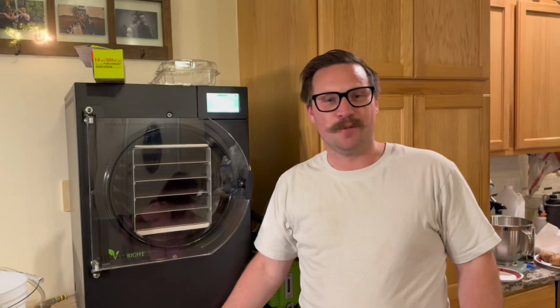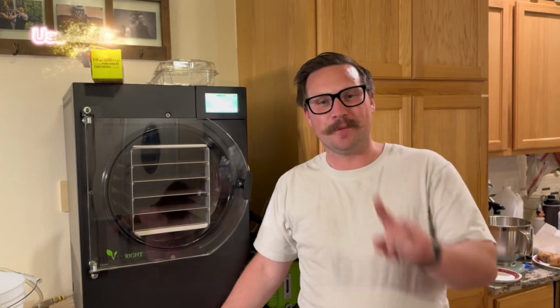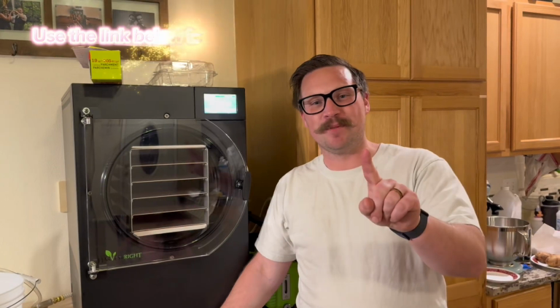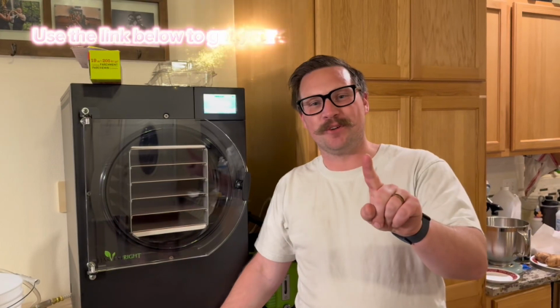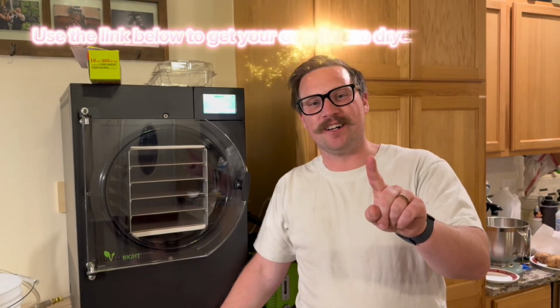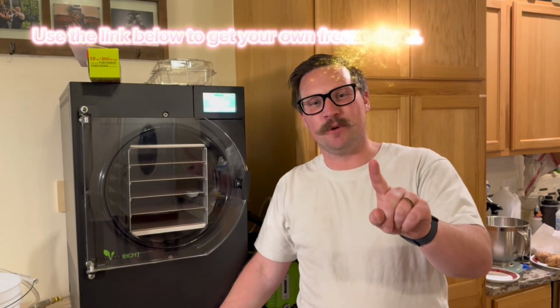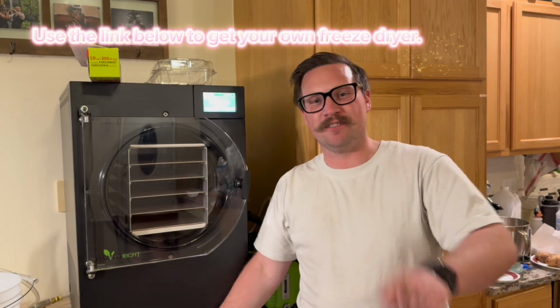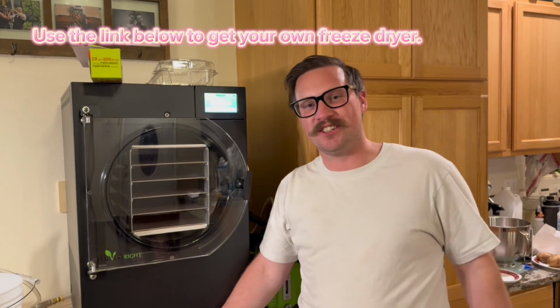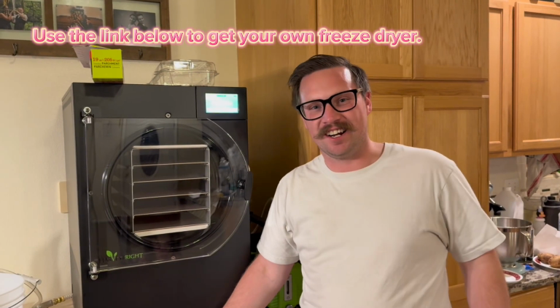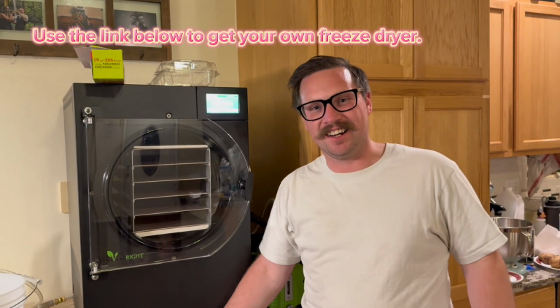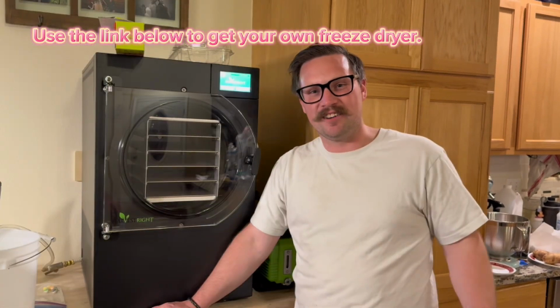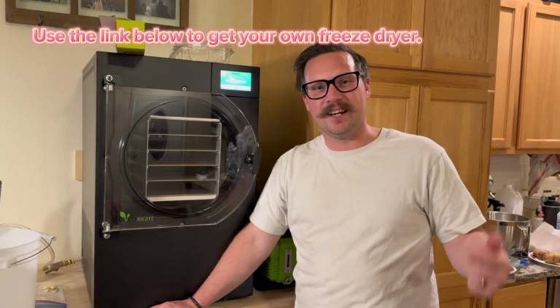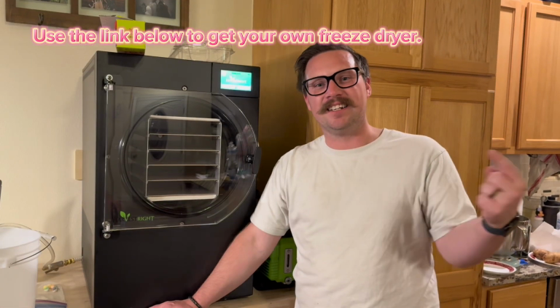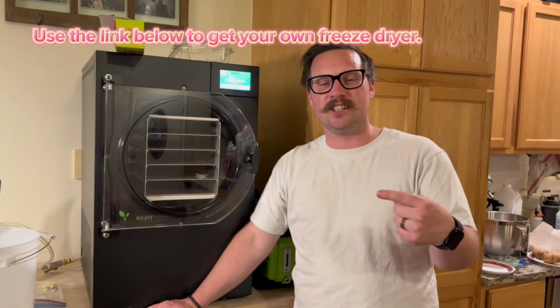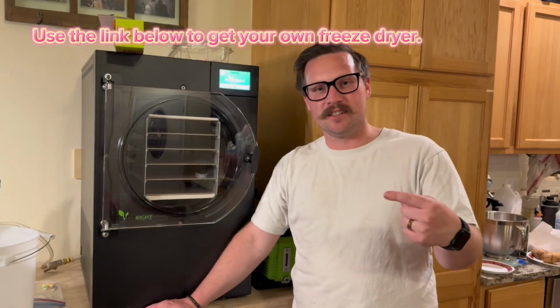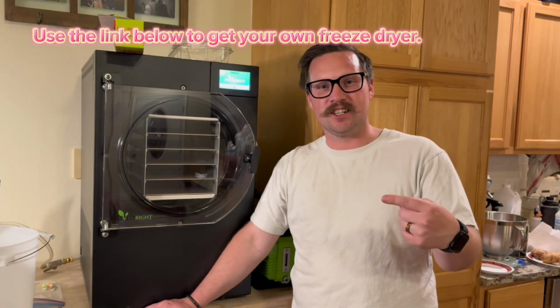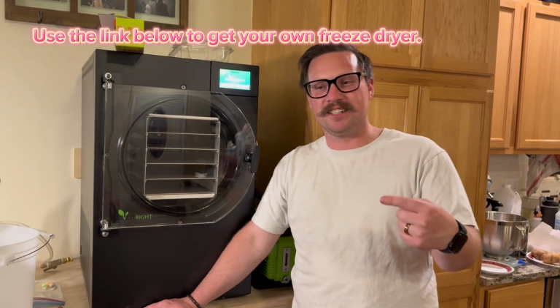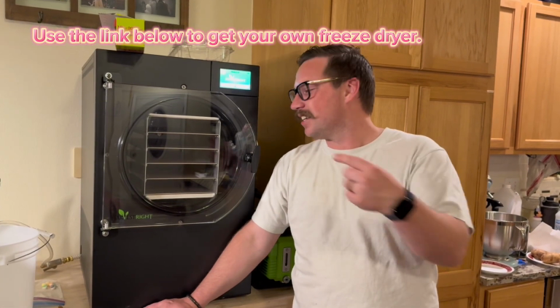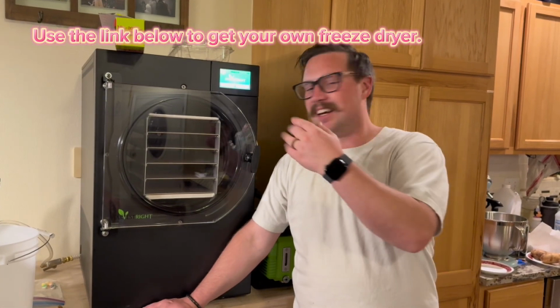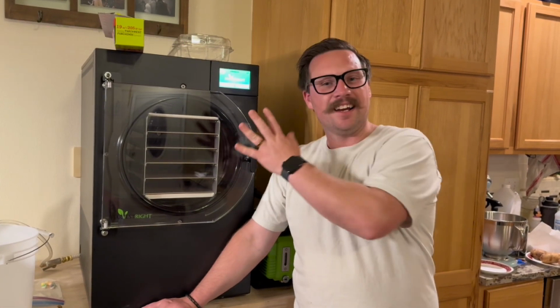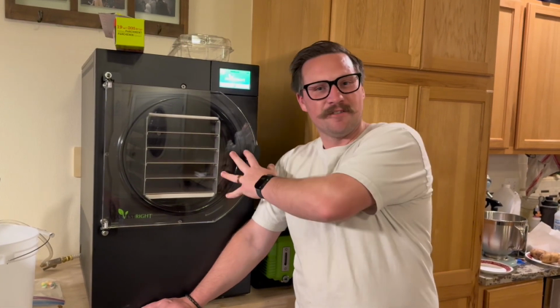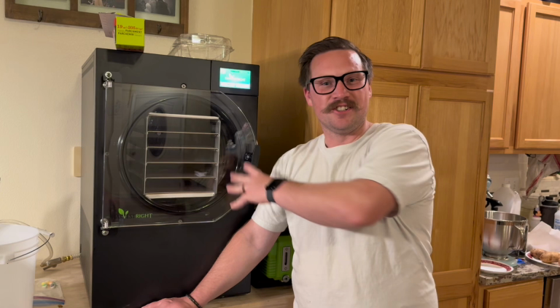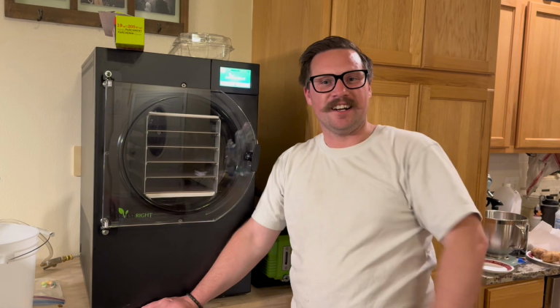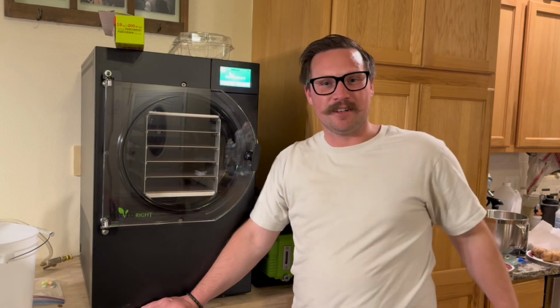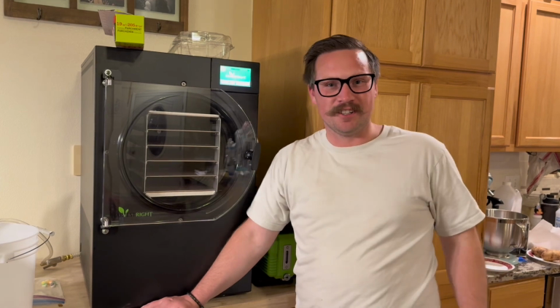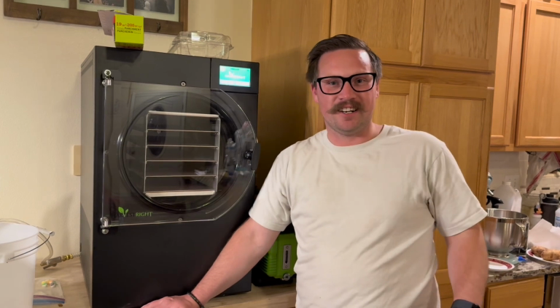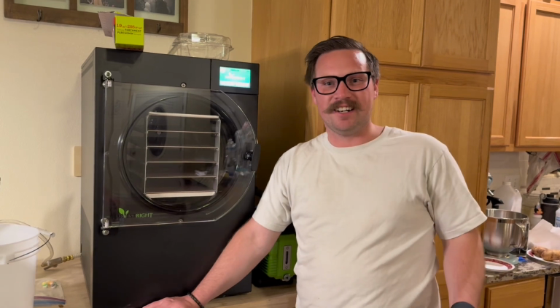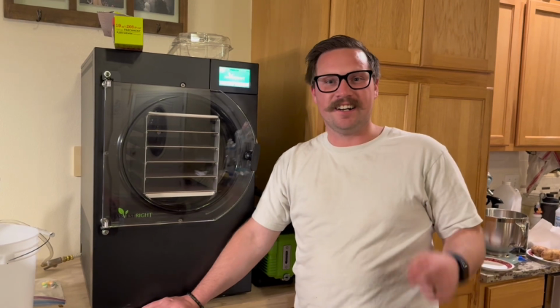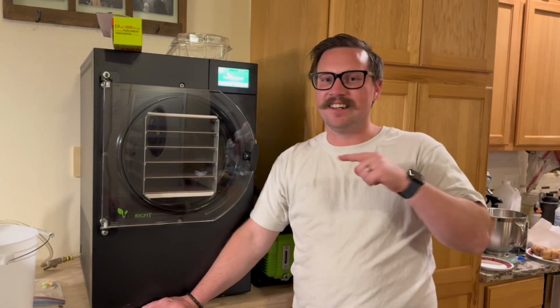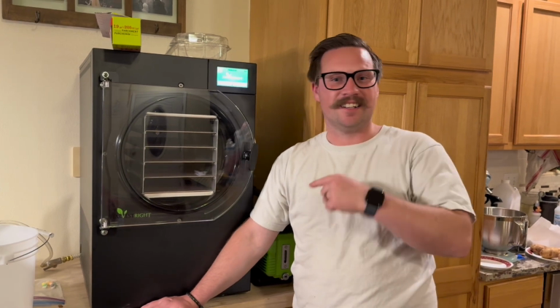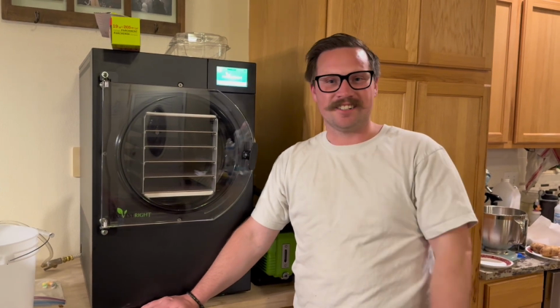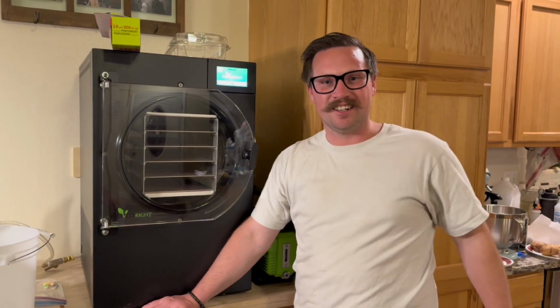Welcome to episode one of Will It Freeze Dry? Every week I take your suggestions and freeze dry it in my freeze dryer here. Let's get started.